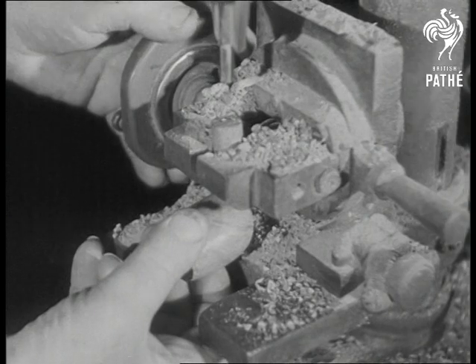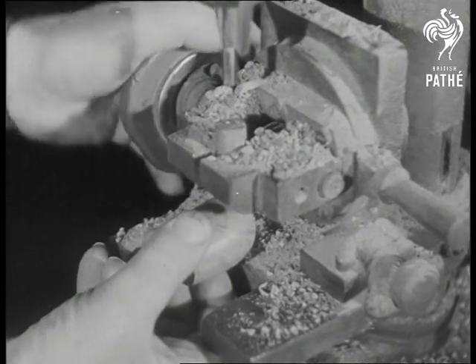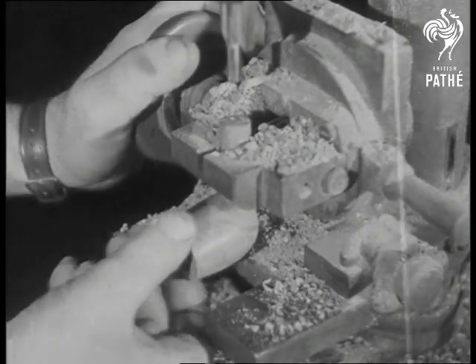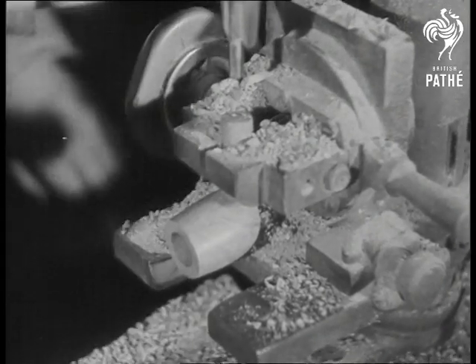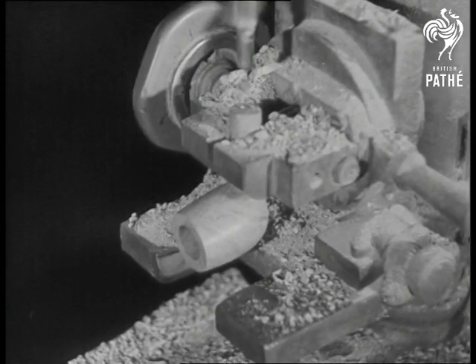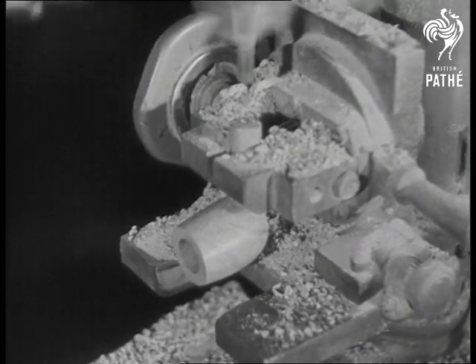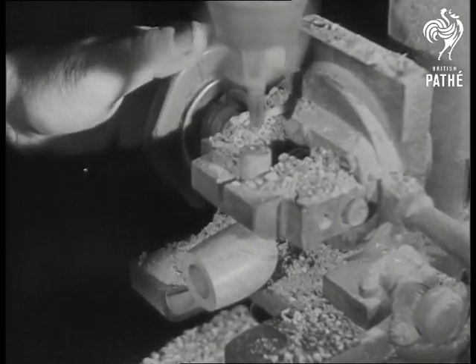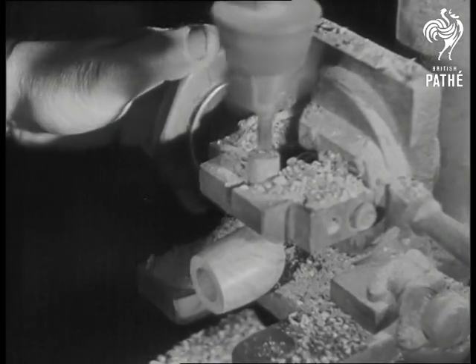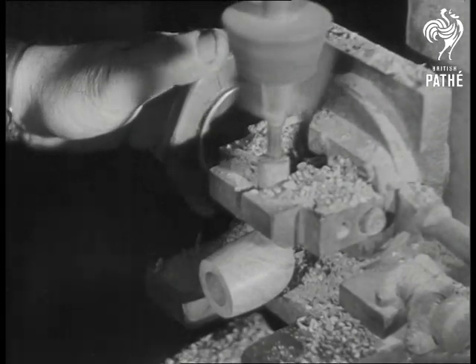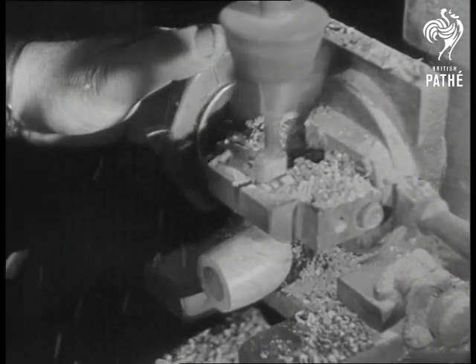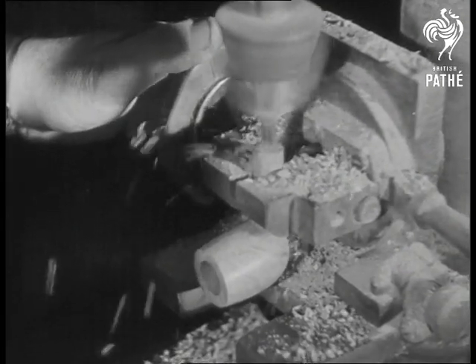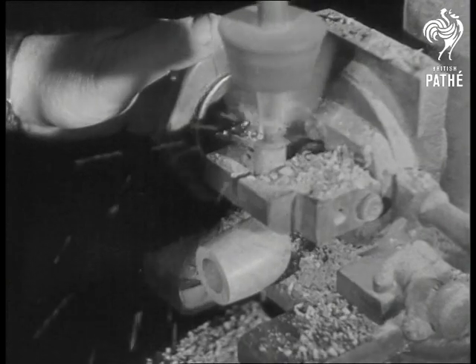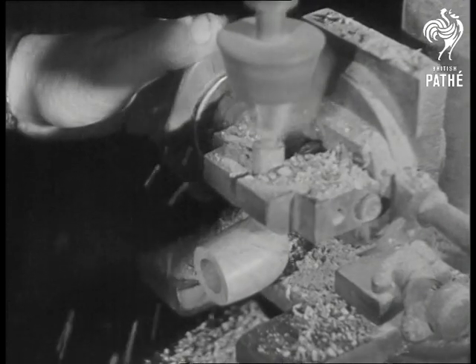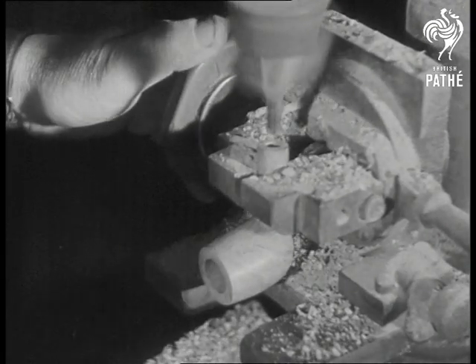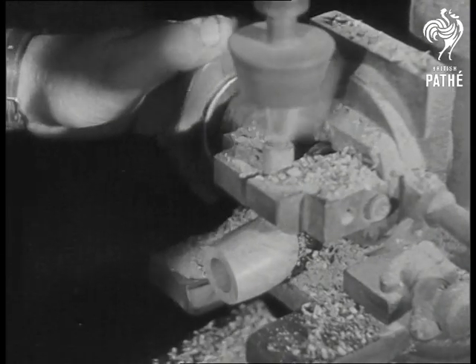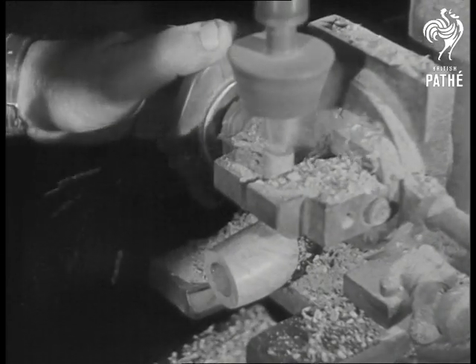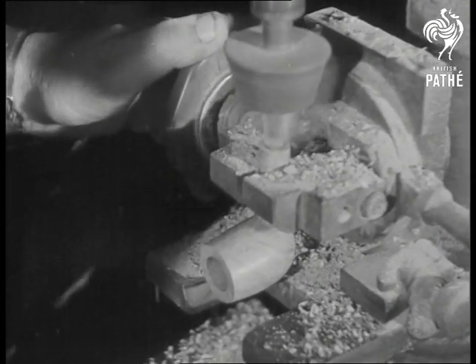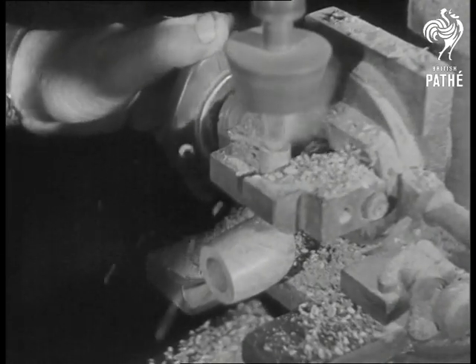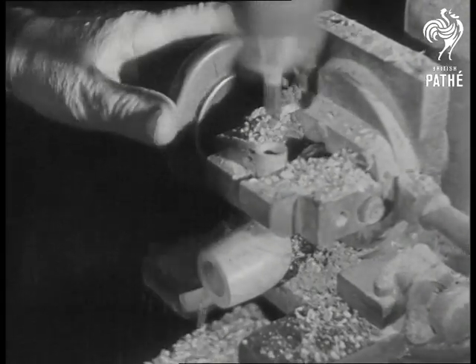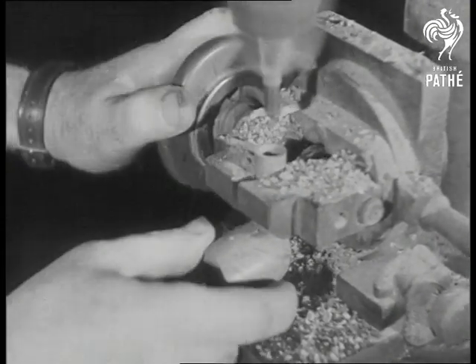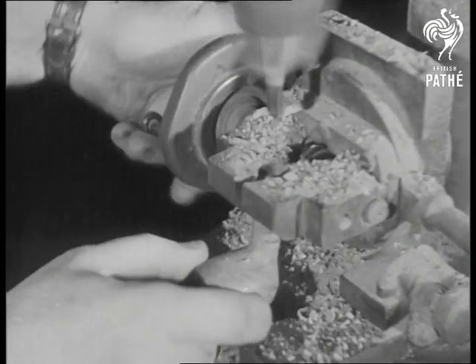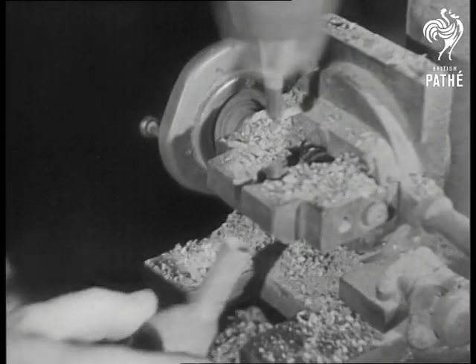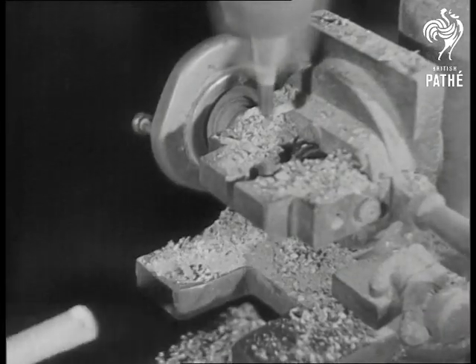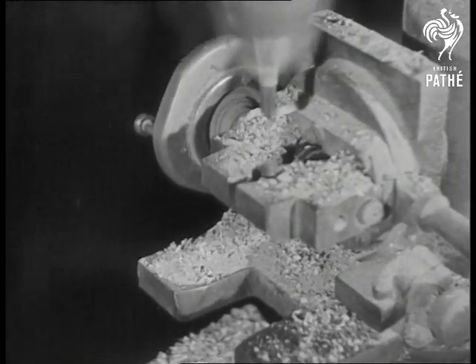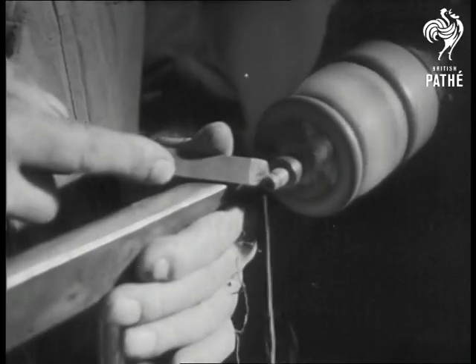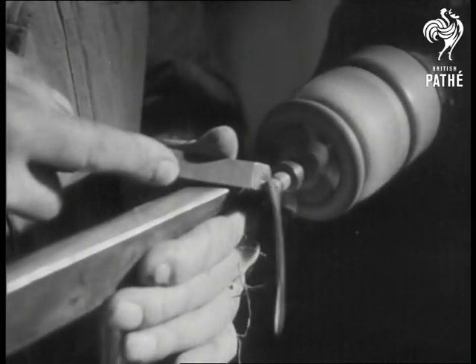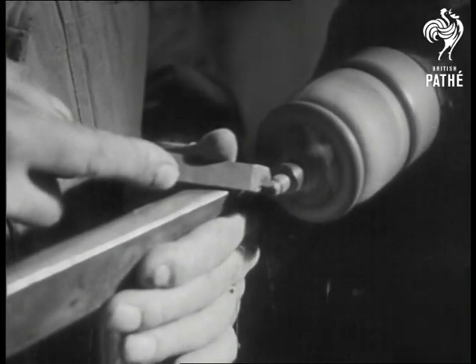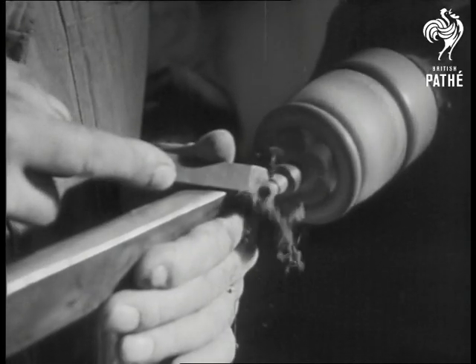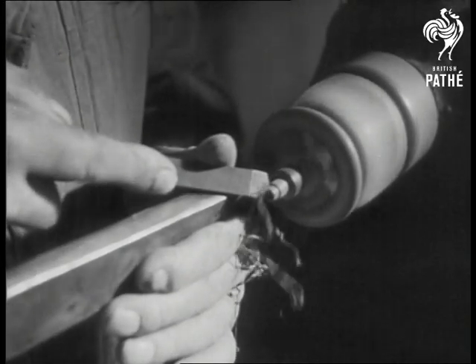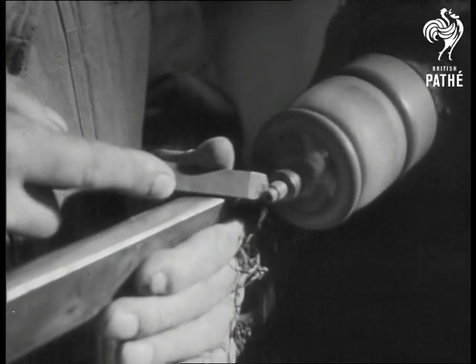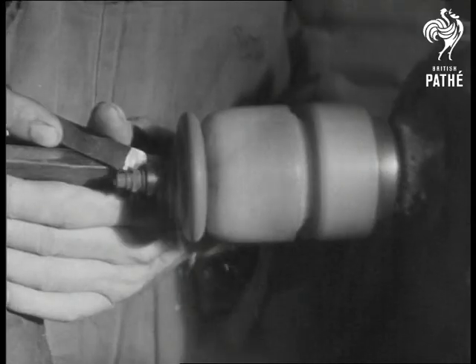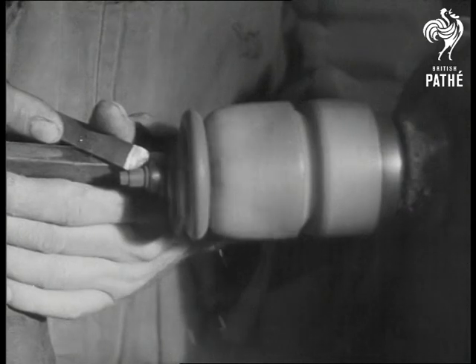After that a hole is drilled in the stem, ready to be fitted to the mouthpiece. Now the mouthpiece and bowl must be finely shaped so that they make an airtight joint.